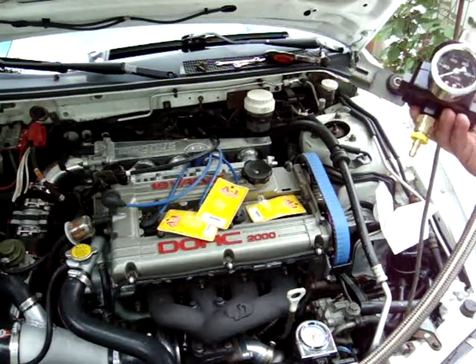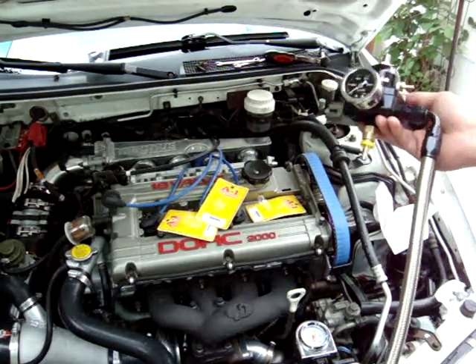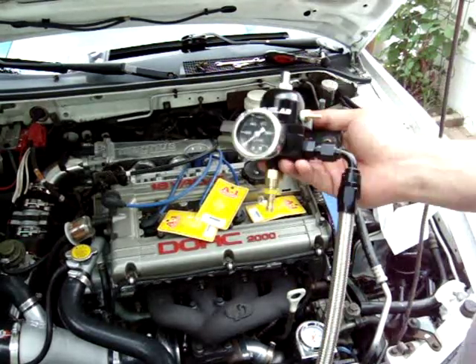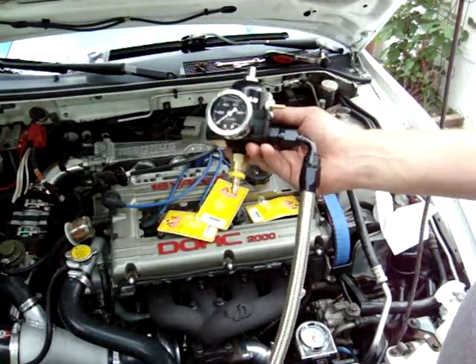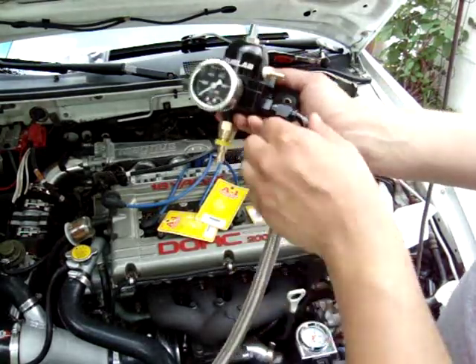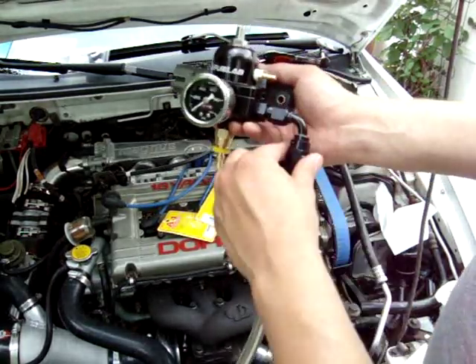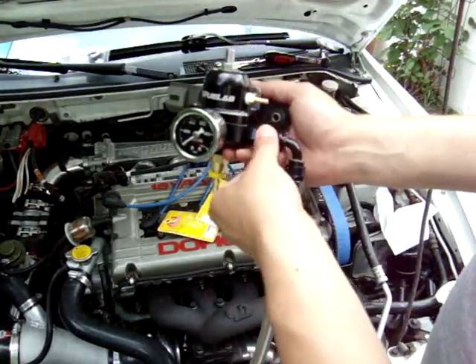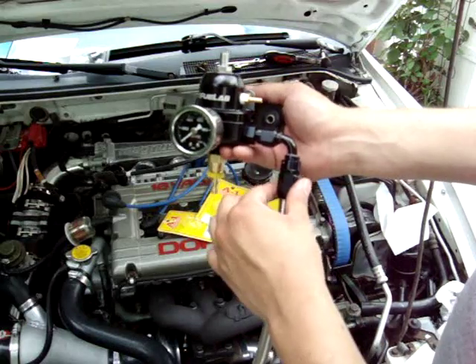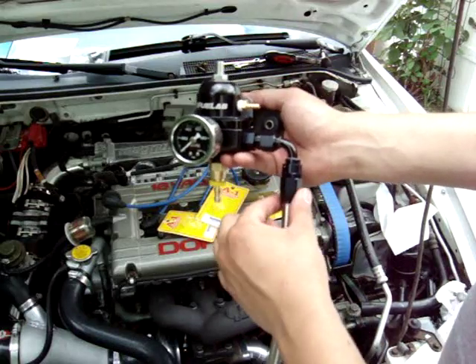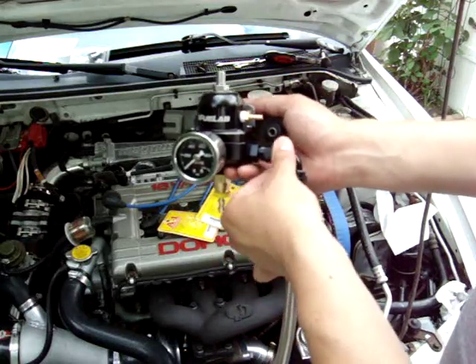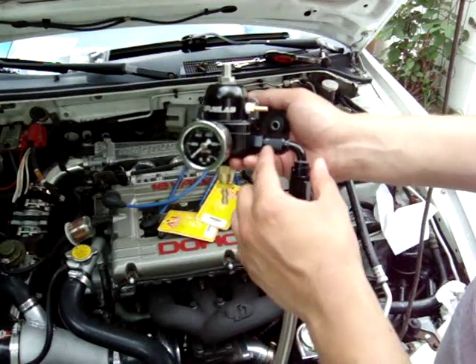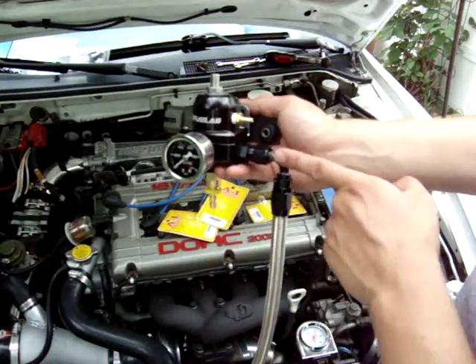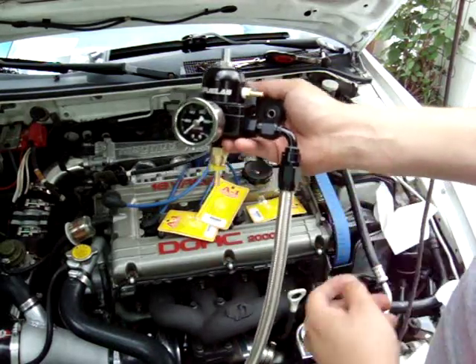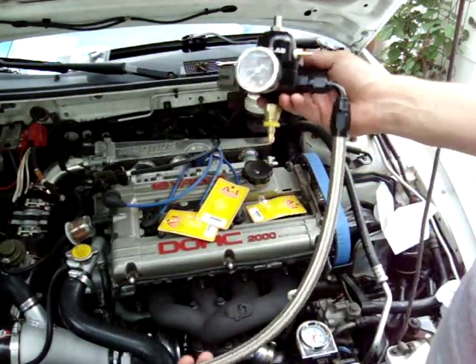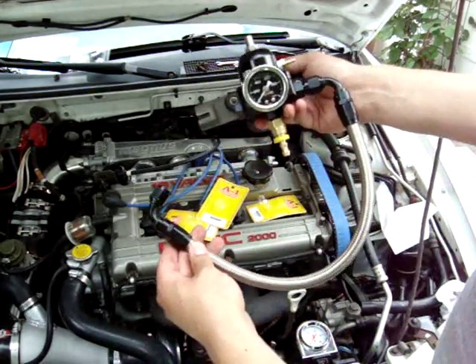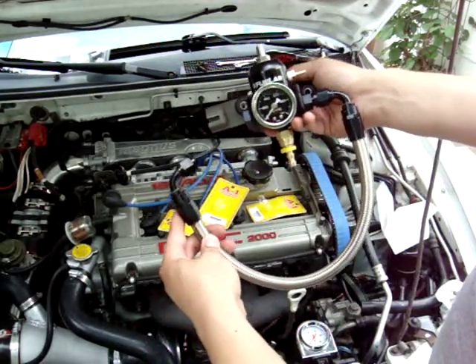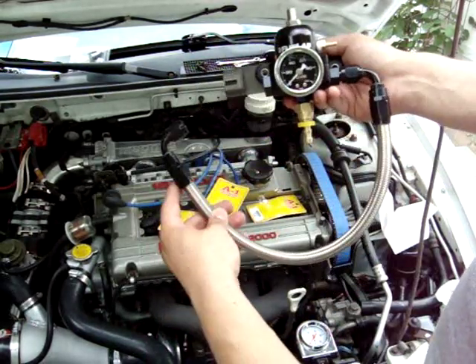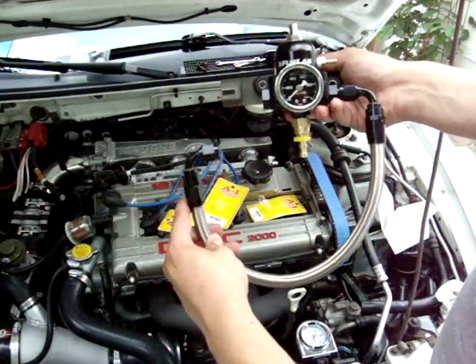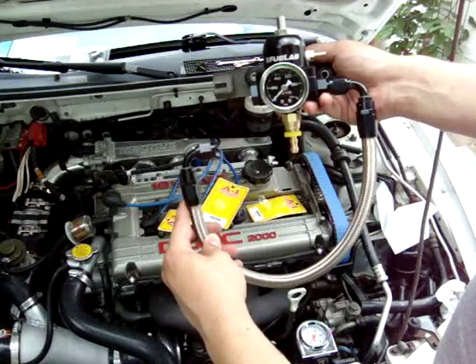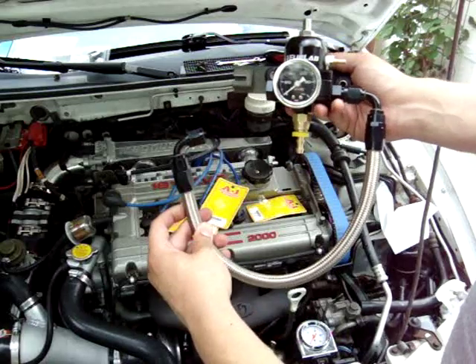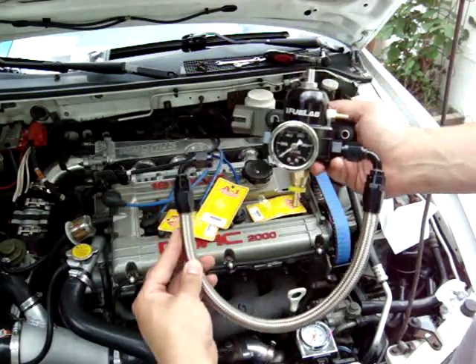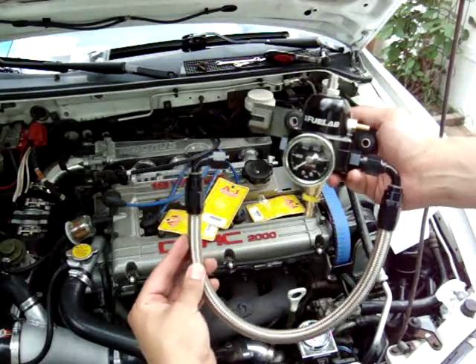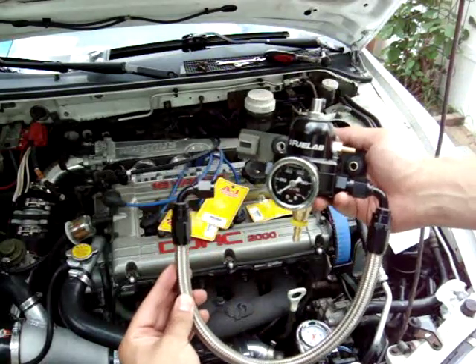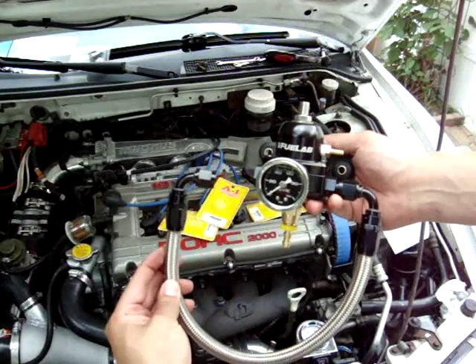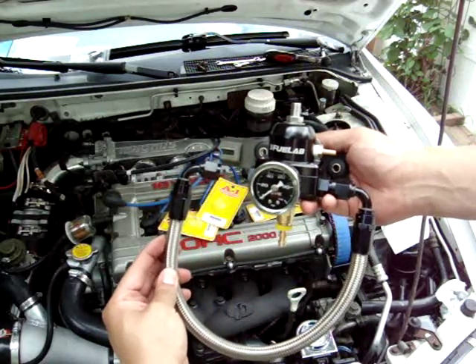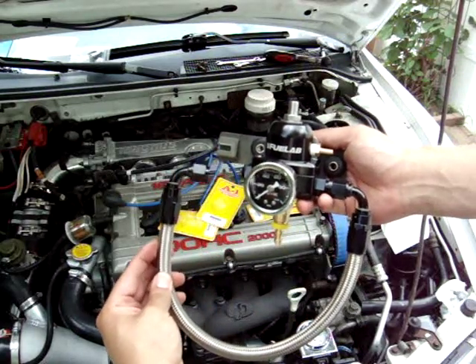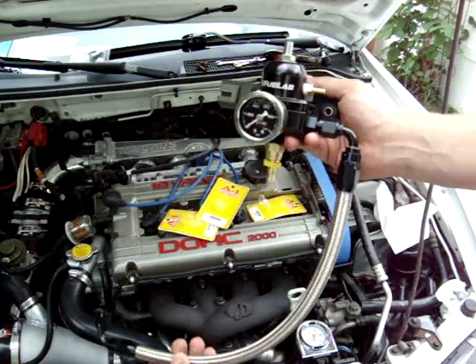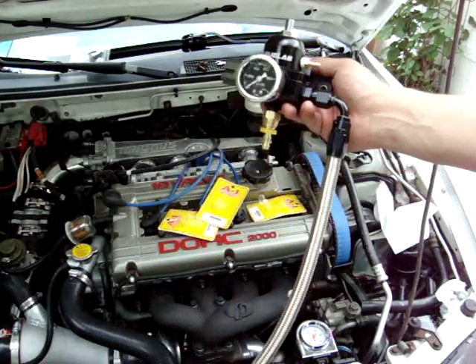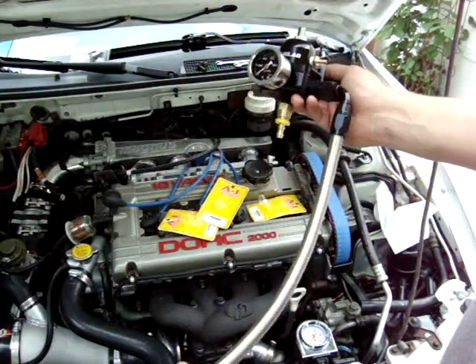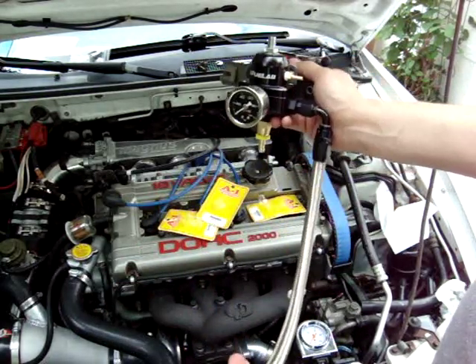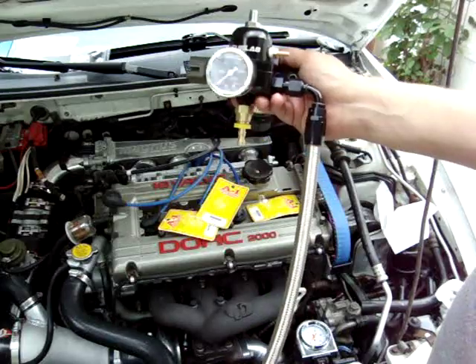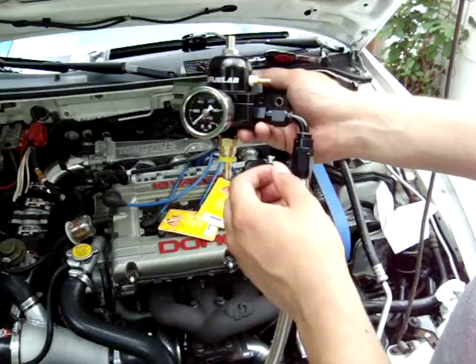I fixed my problem. I ended up getting a 90-degree instead of the straight end fitting. So now I have a total of two 90-degree end fittings, and hopefully this time it'll work.